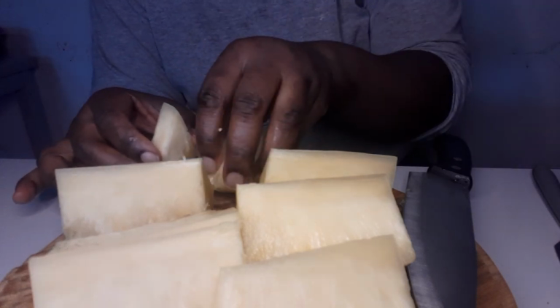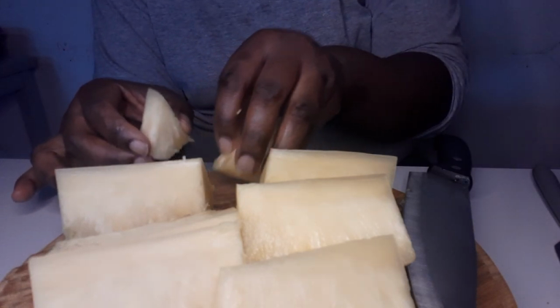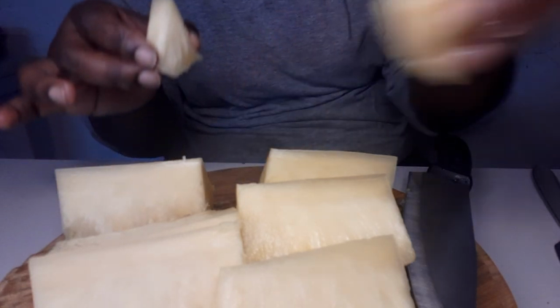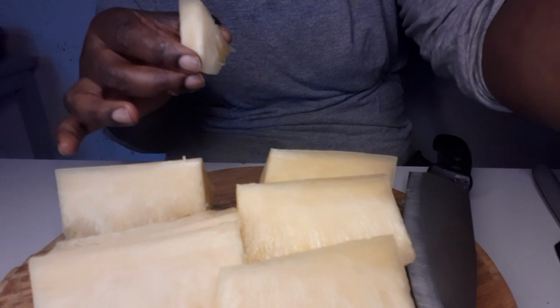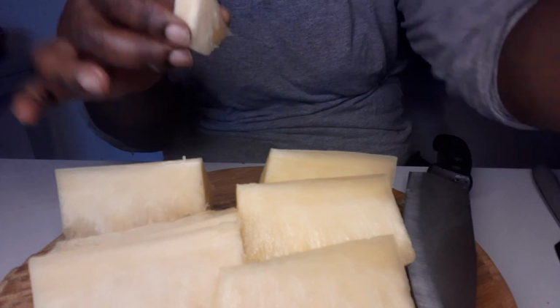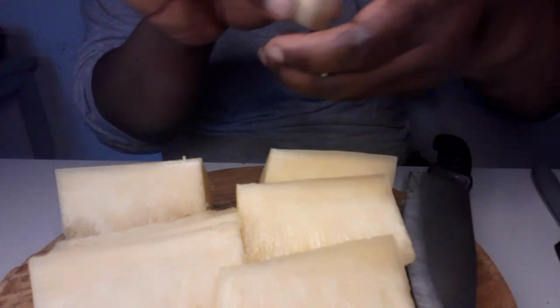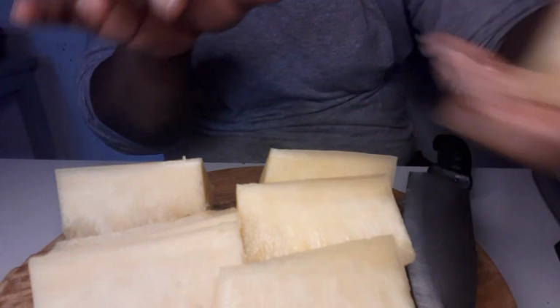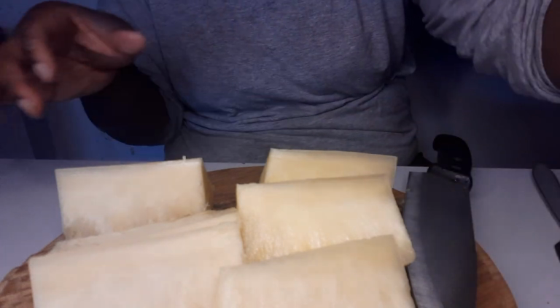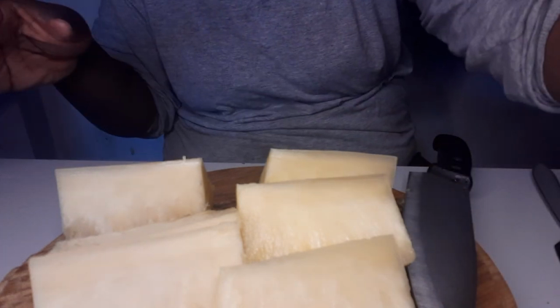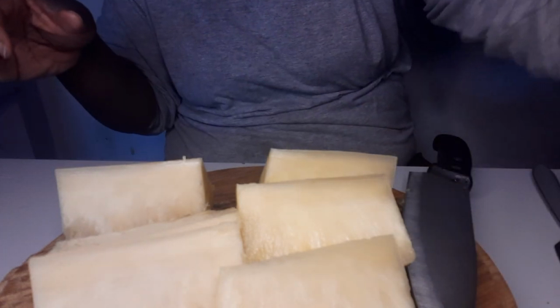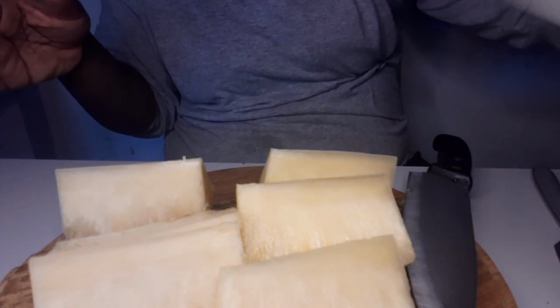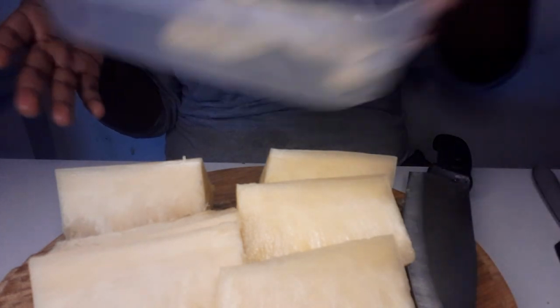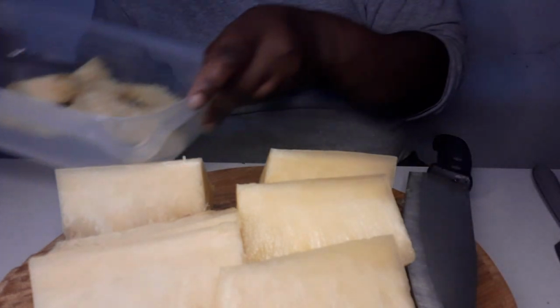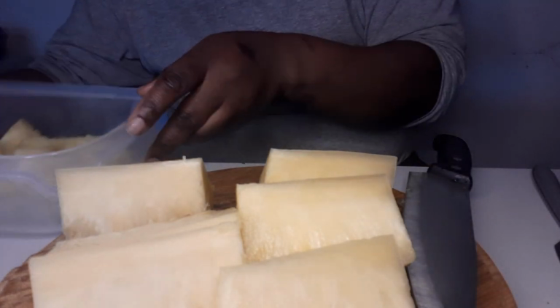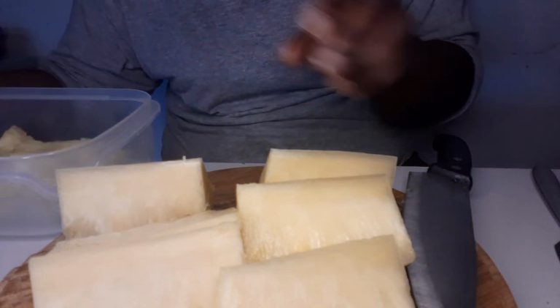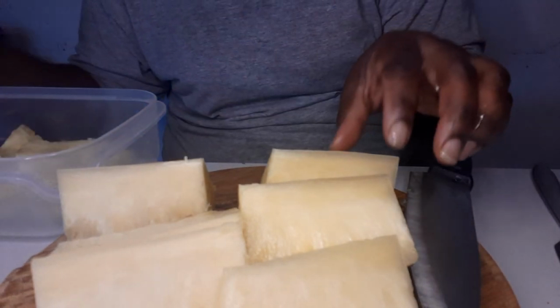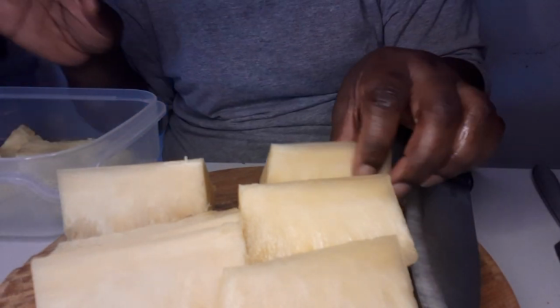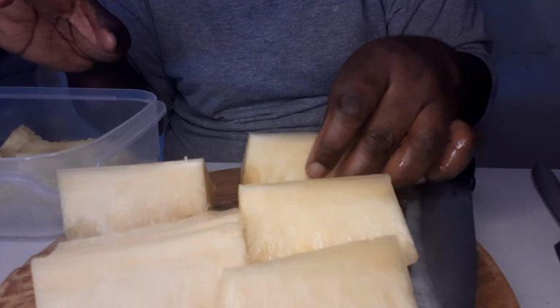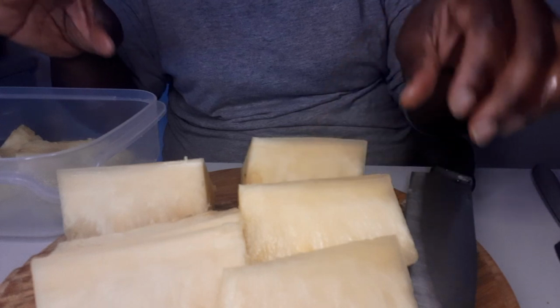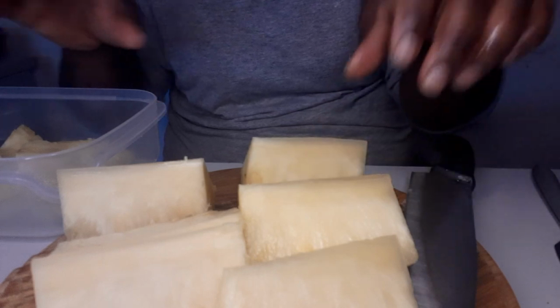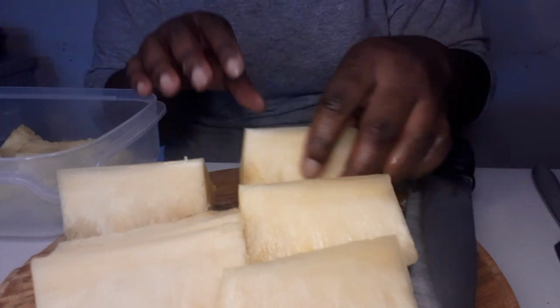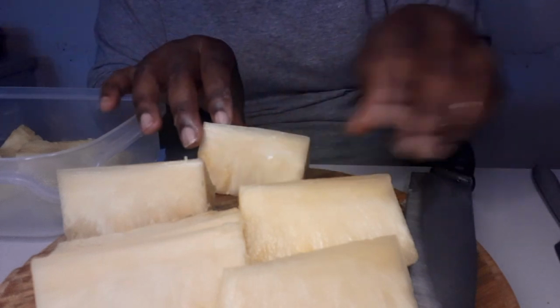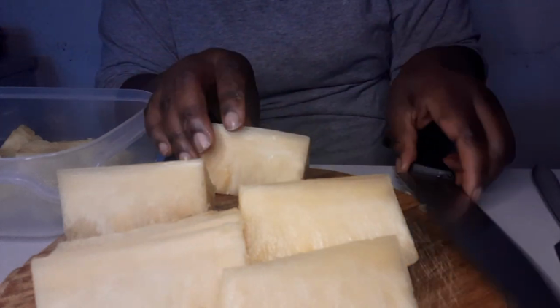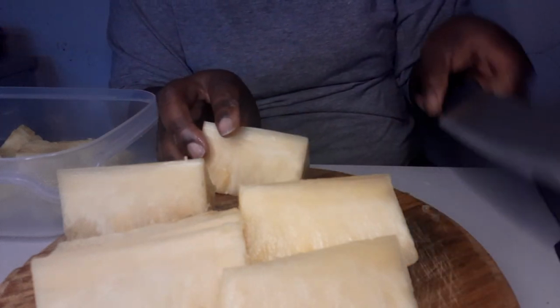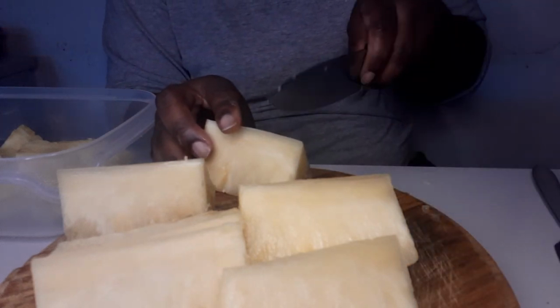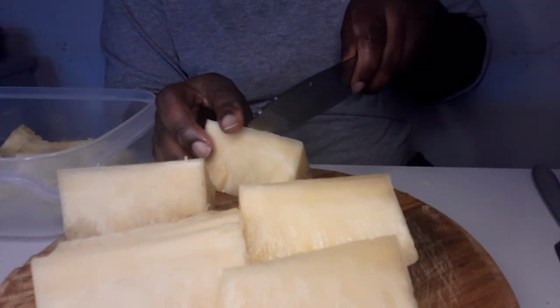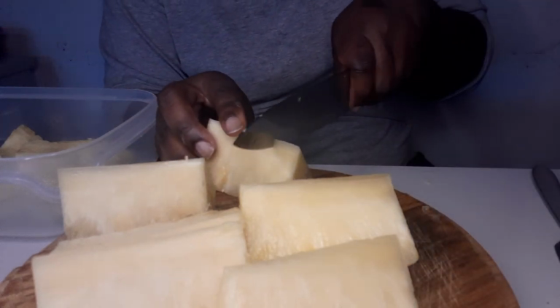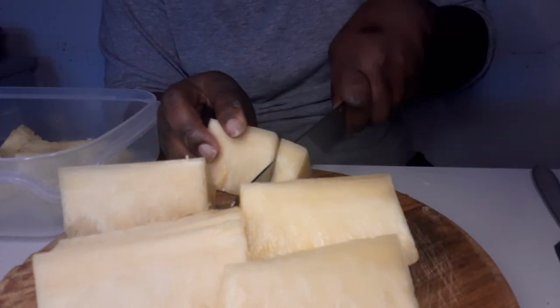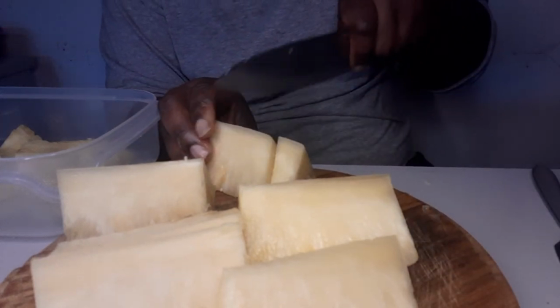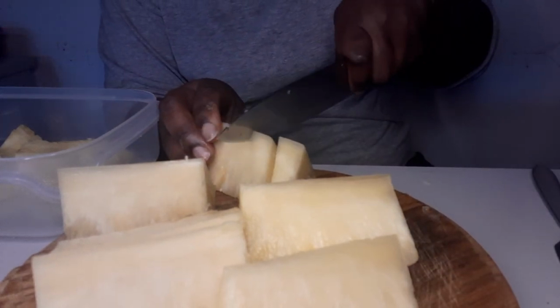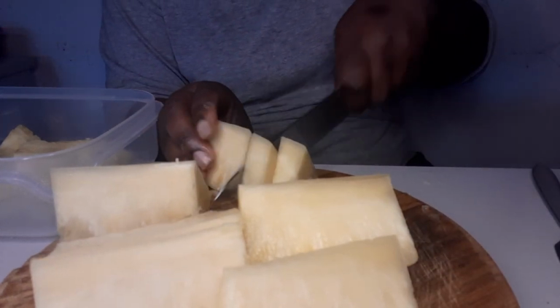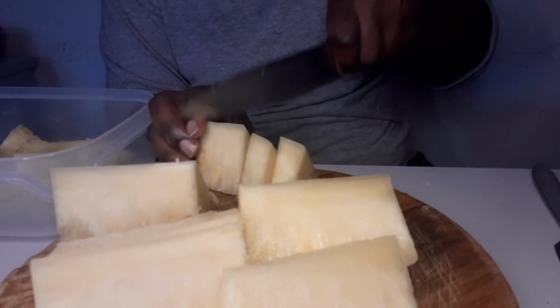The penipo is so nice! I'm putting them in my bowl — I want them that small.